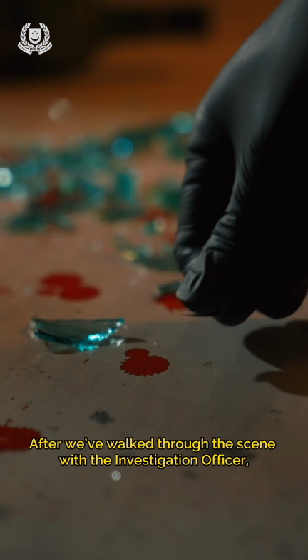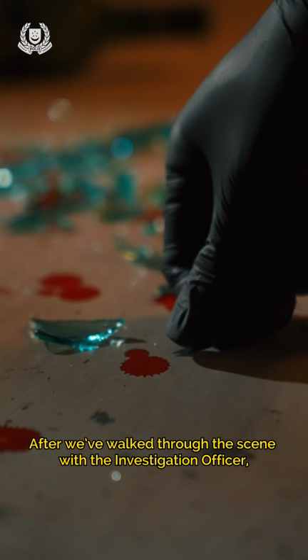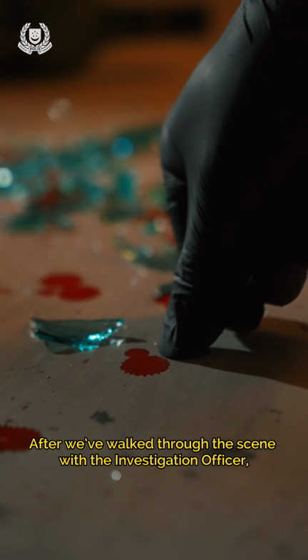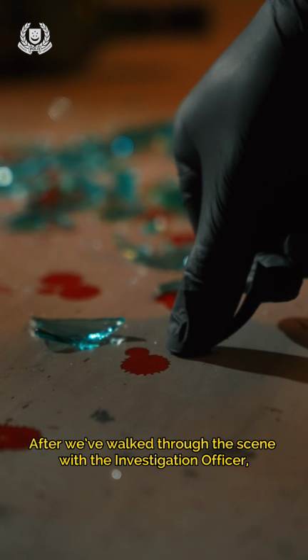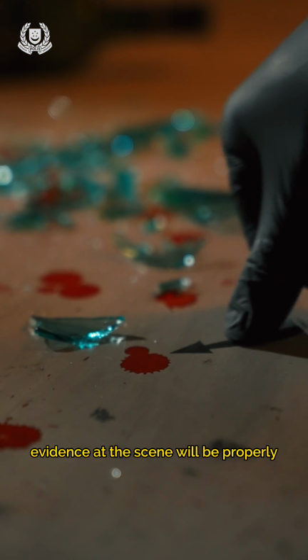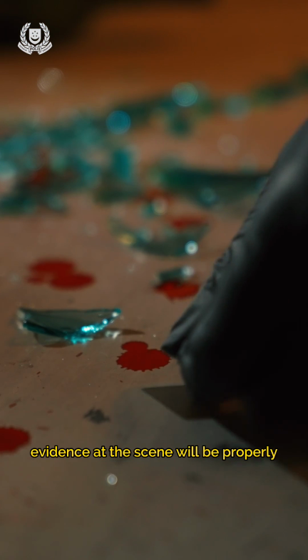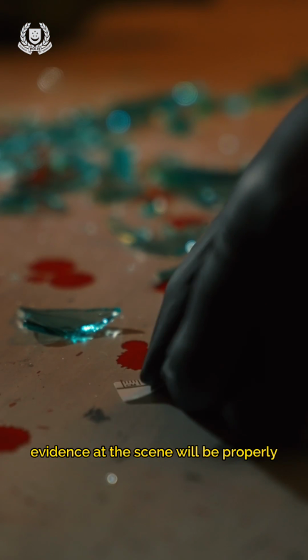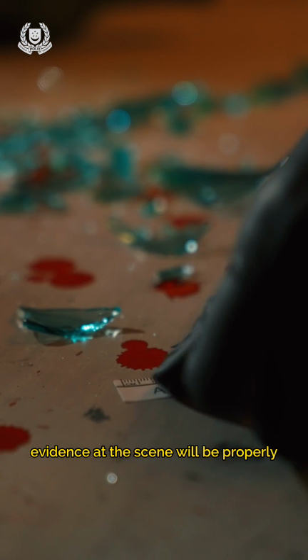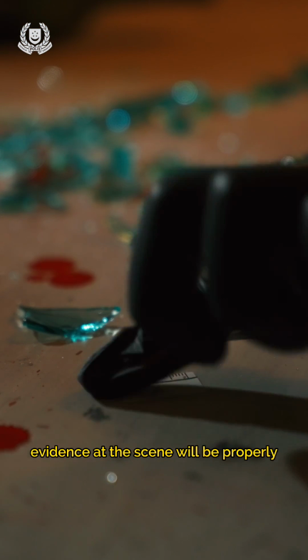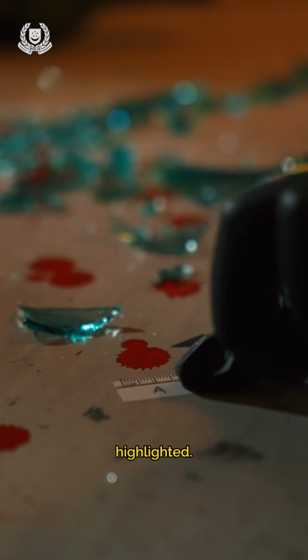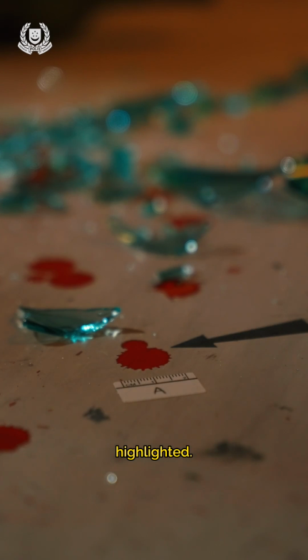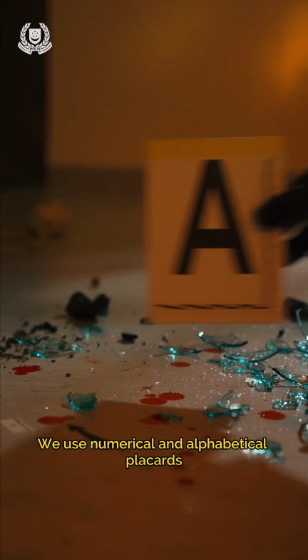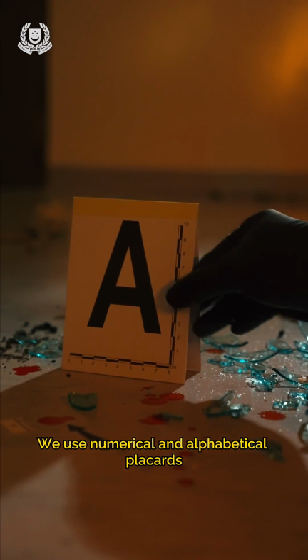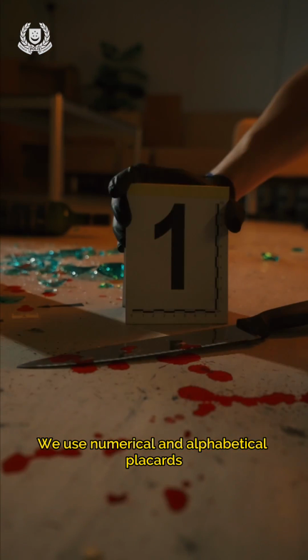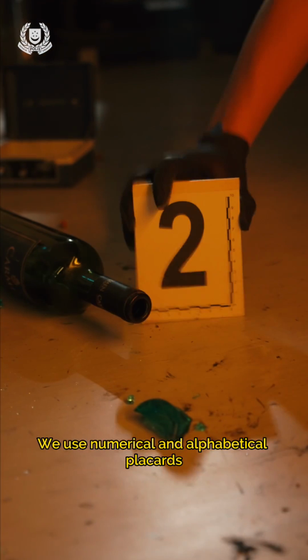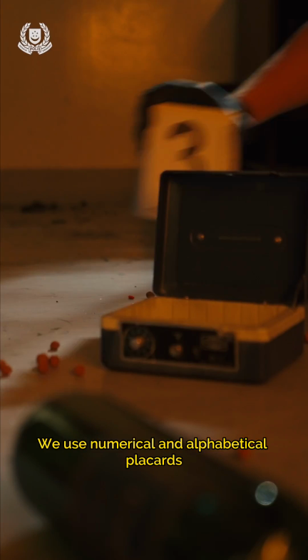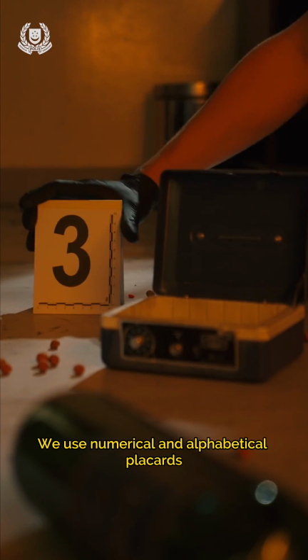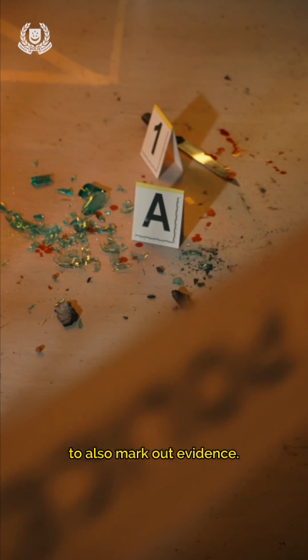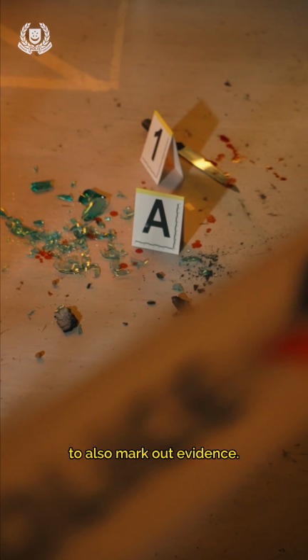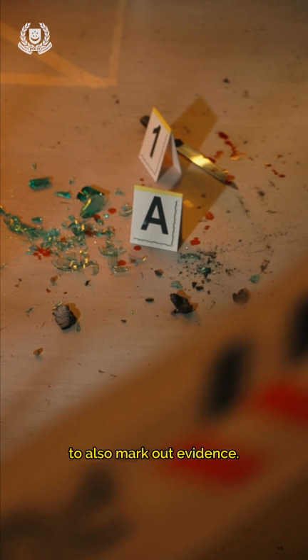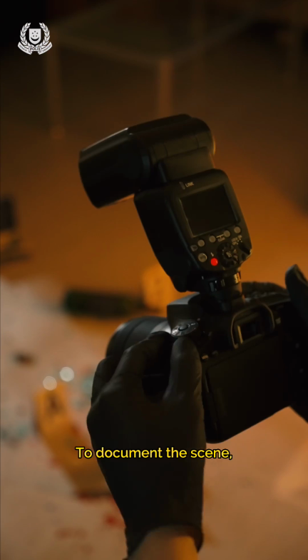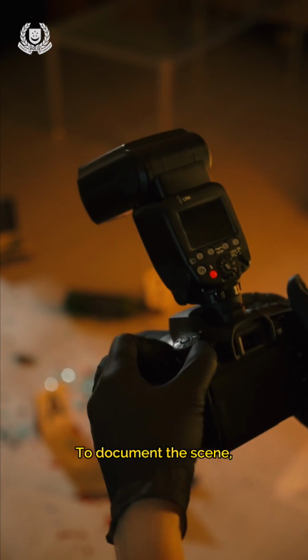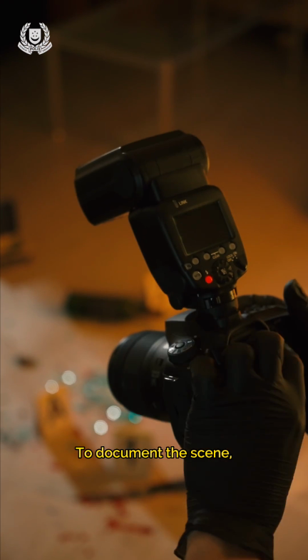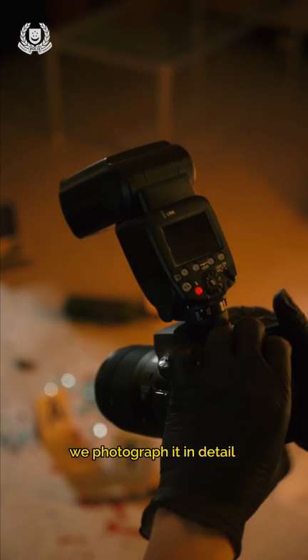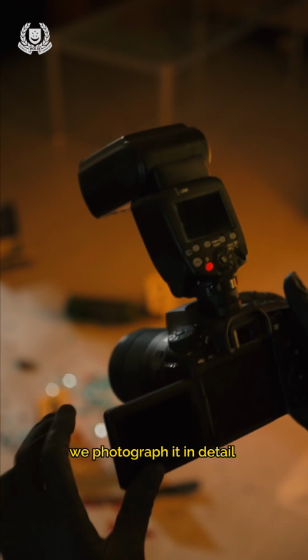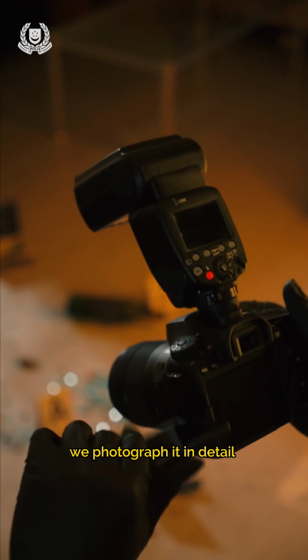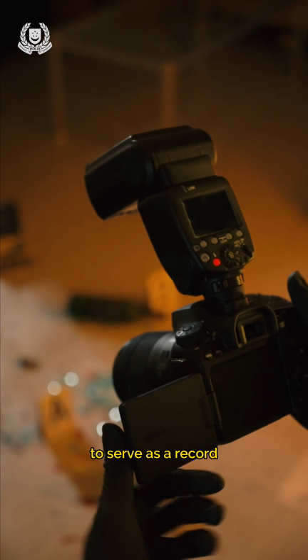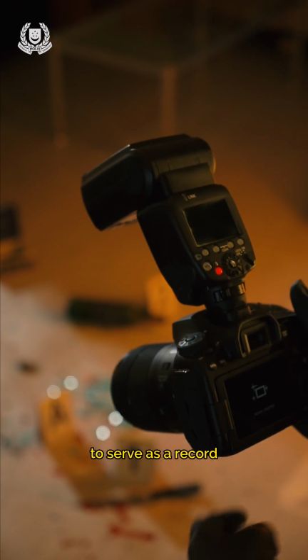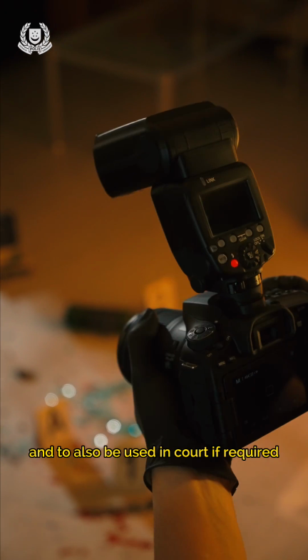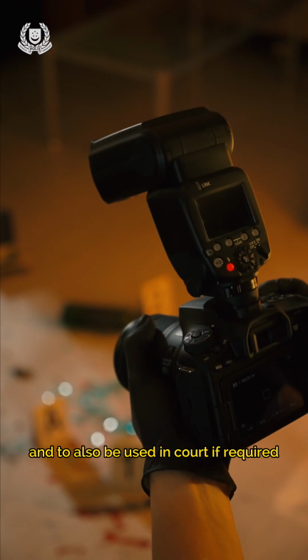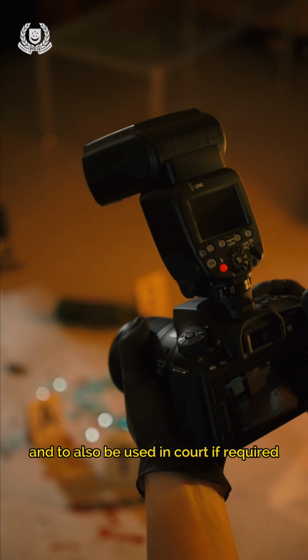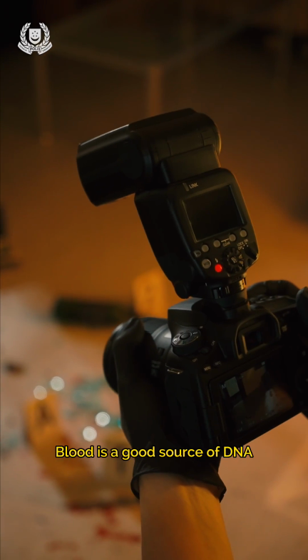After we walk through the scene with the investigation officer, evidence at the scene will be properly highlighted. We use numerical and alphabetical placards to mark out evidence. To document the scene, we photograph it in detail to serve as a record and to also be used in court if required.